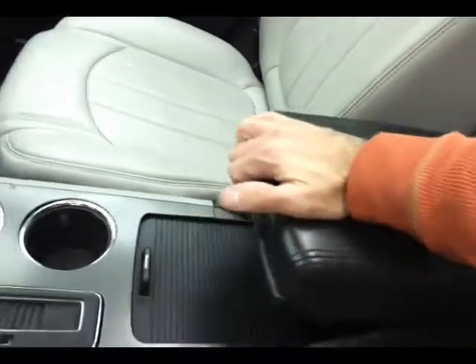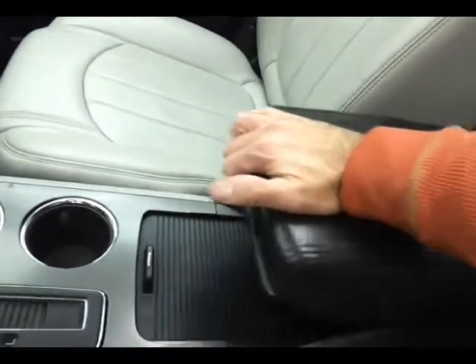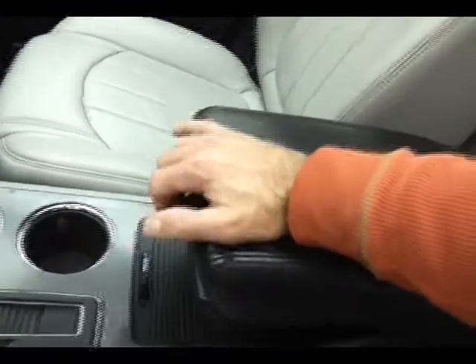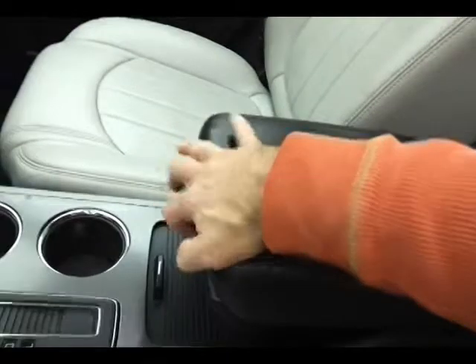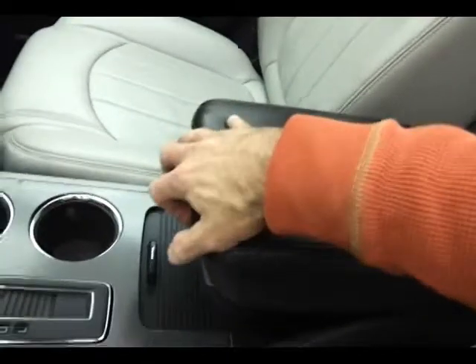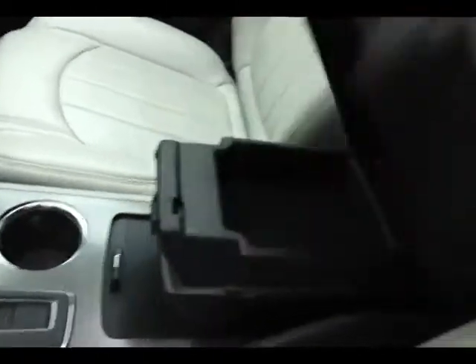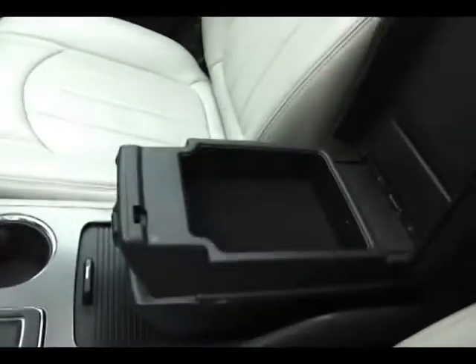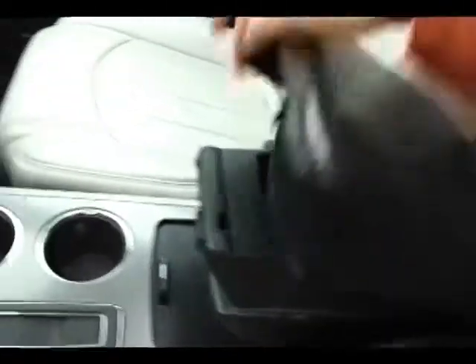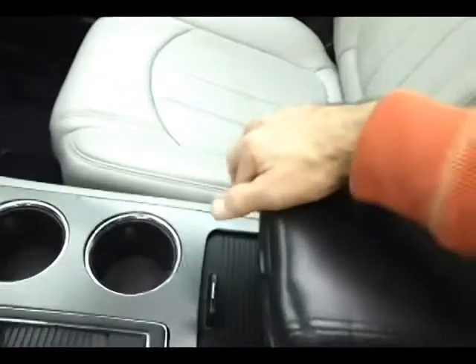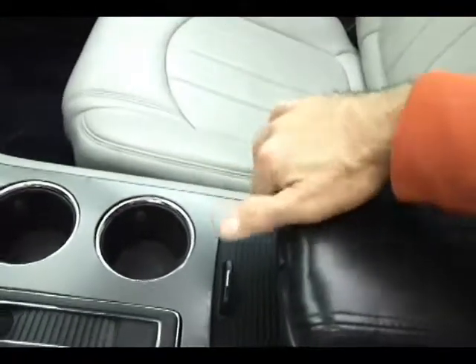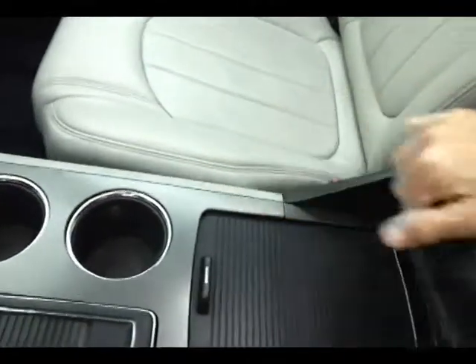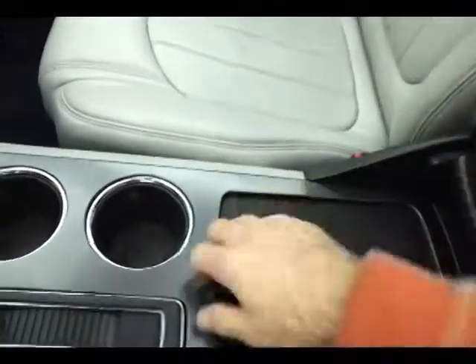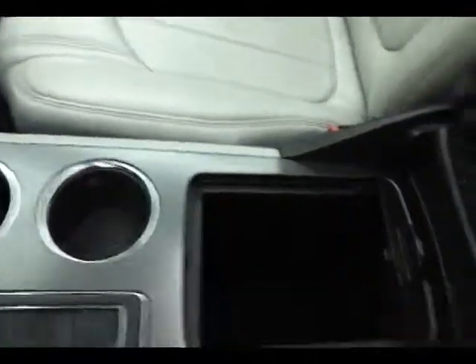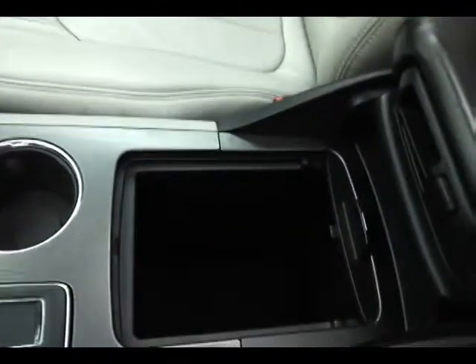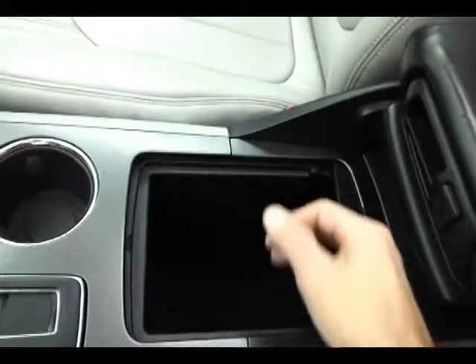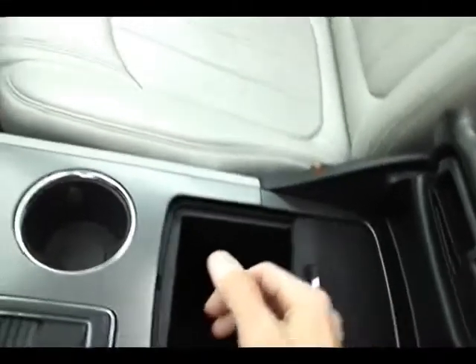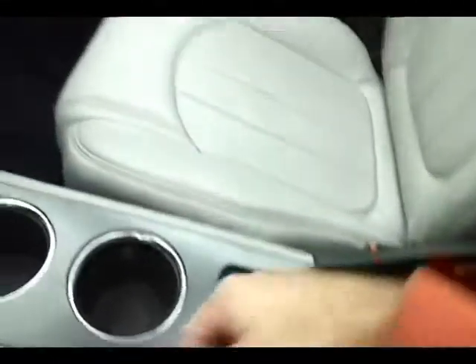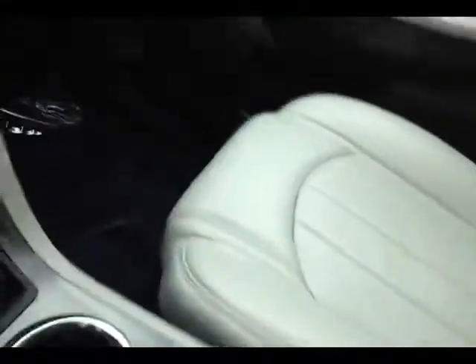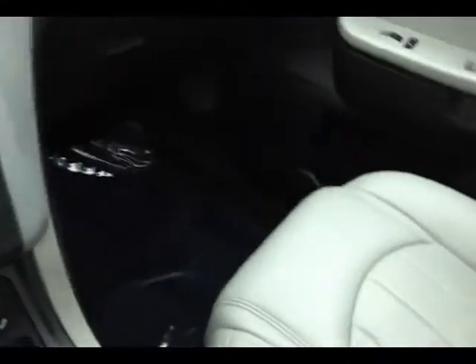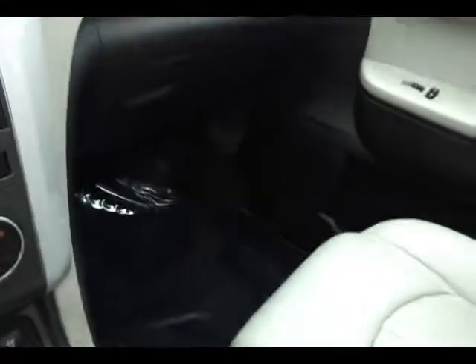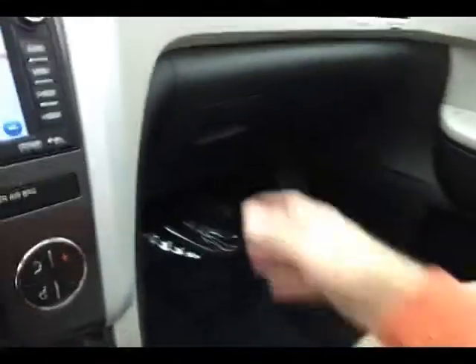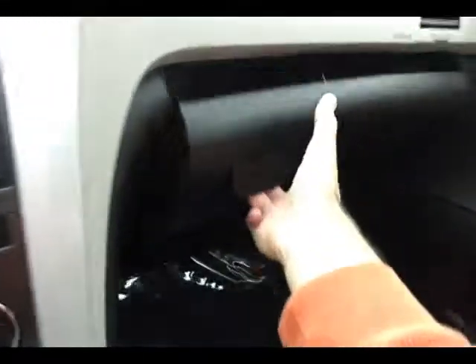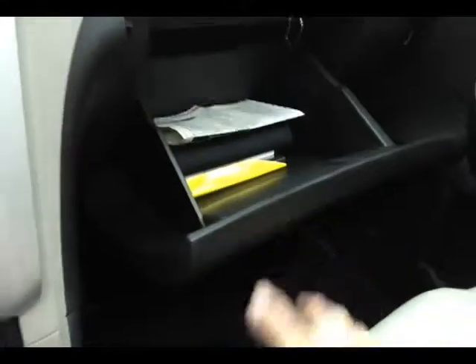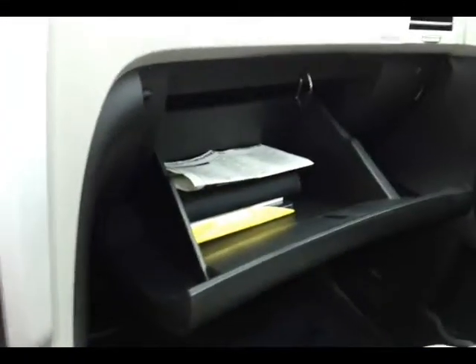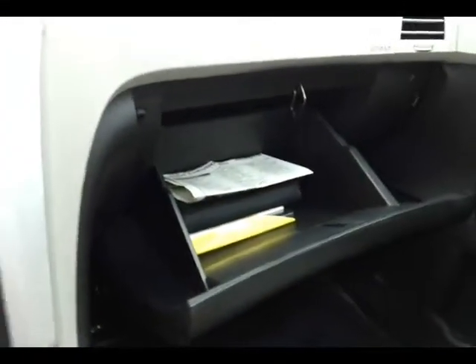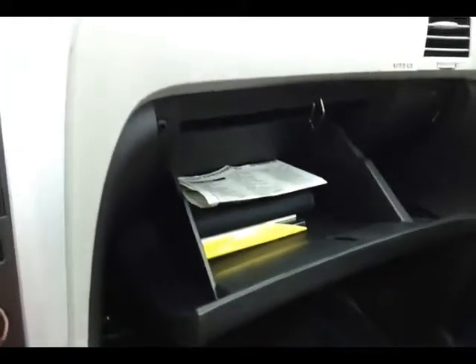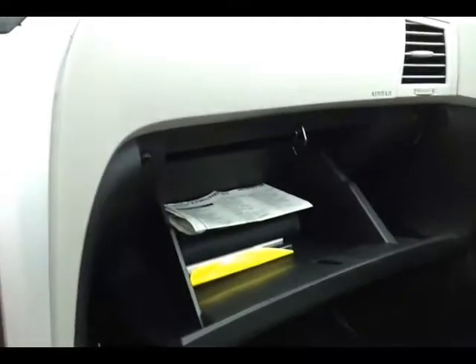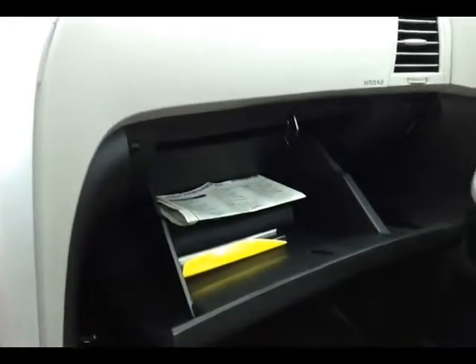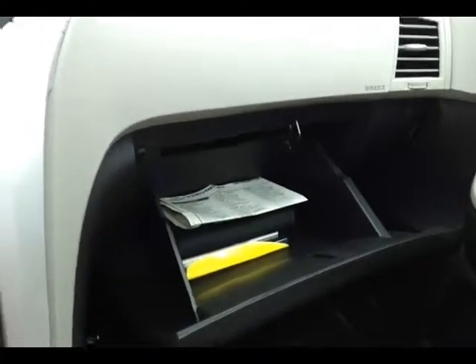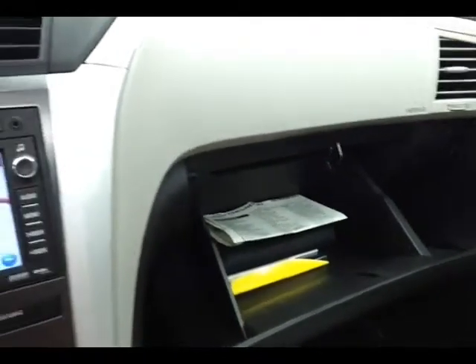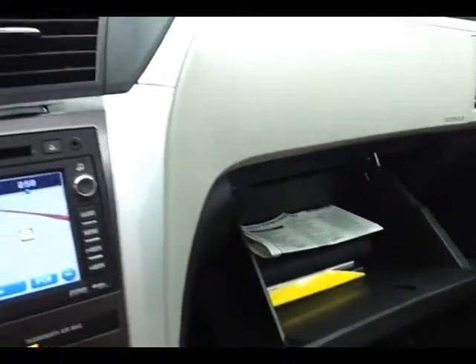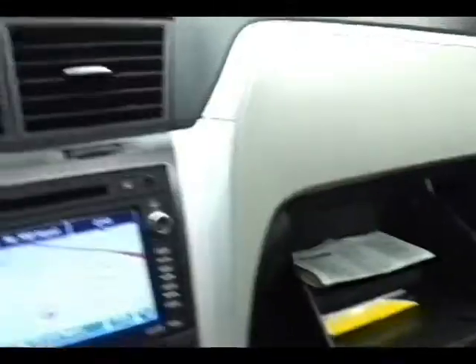Very large glove boxes with all the owner's materials, including the original window sticker, and even more space in the upper dash. Overhead auto dimming mirror, Homelink transmitter for garage door opener, power moonroof, and power shade control.